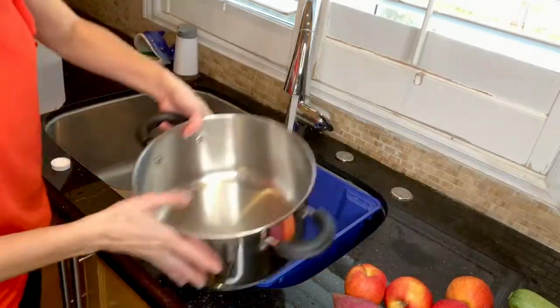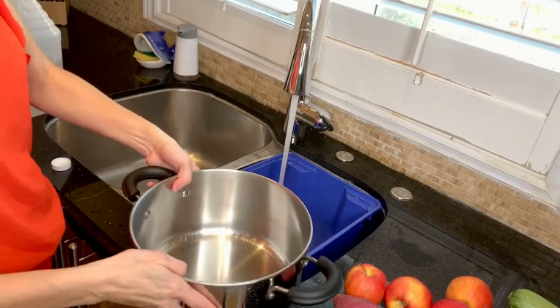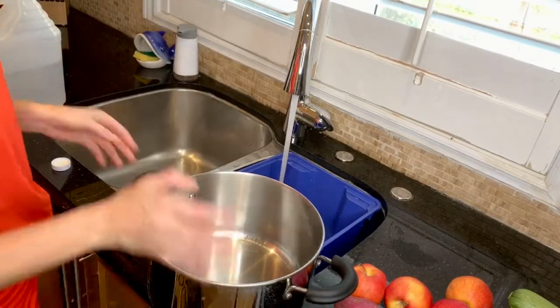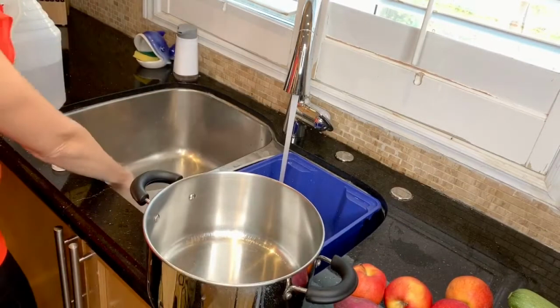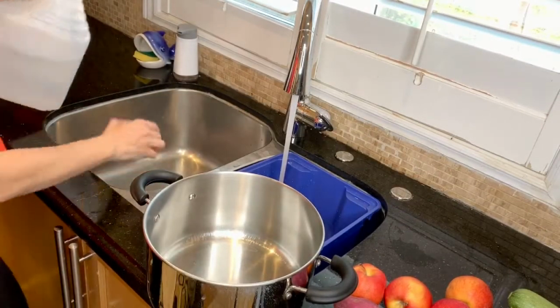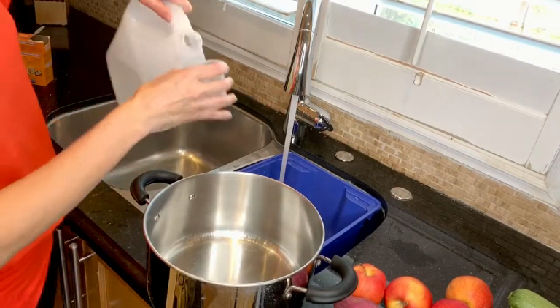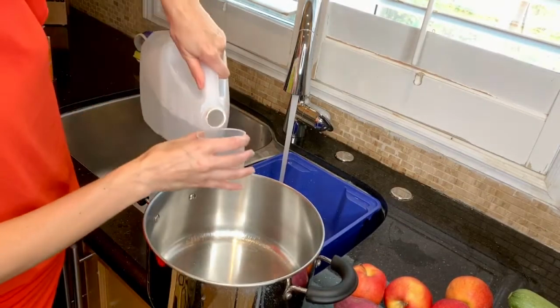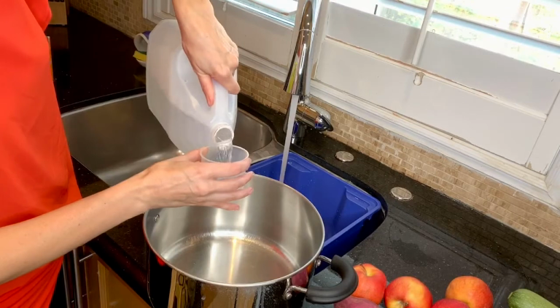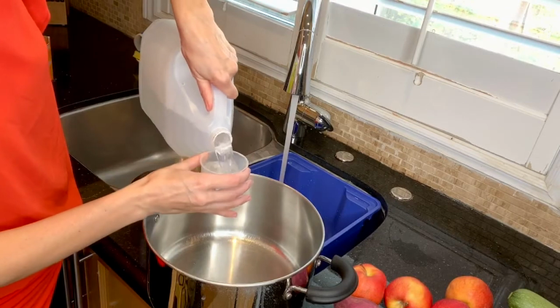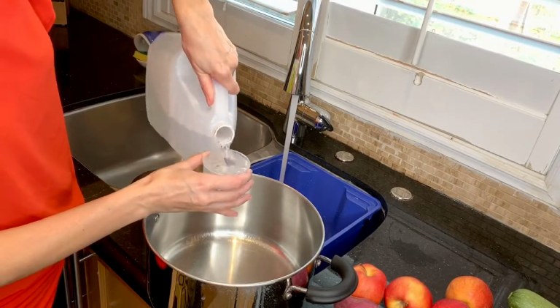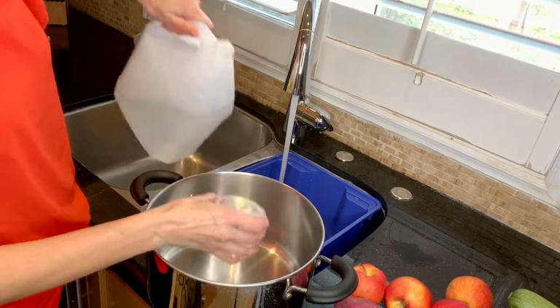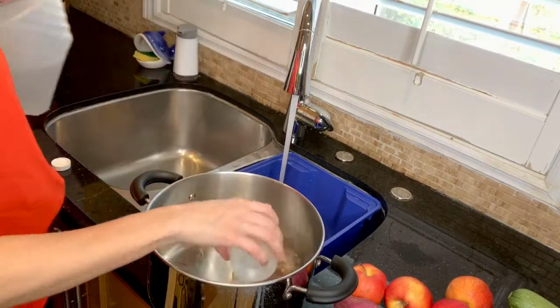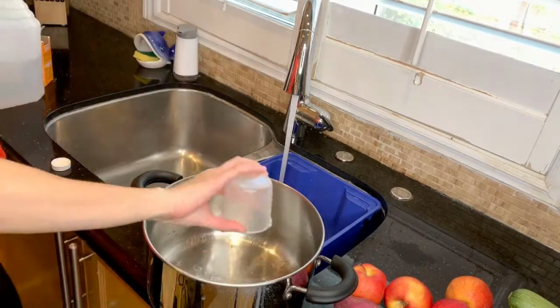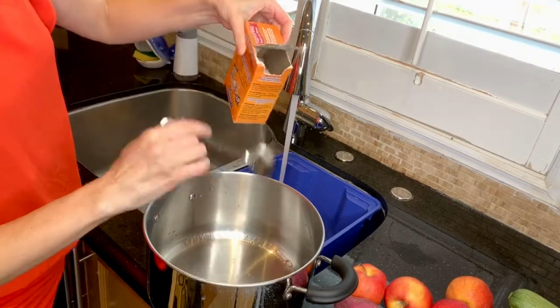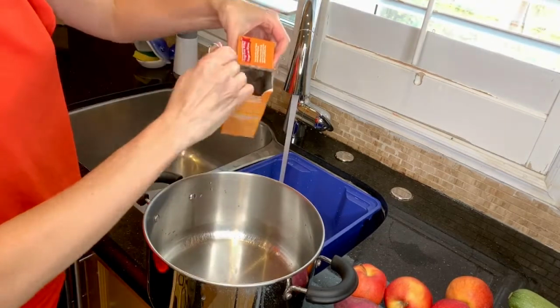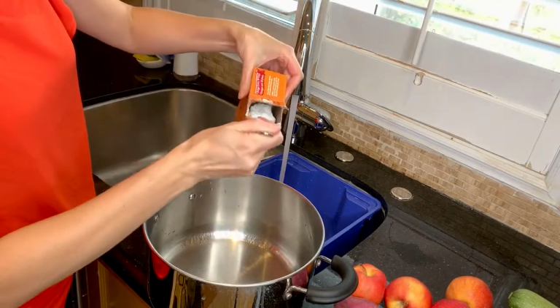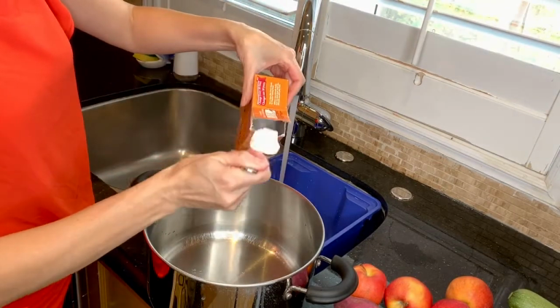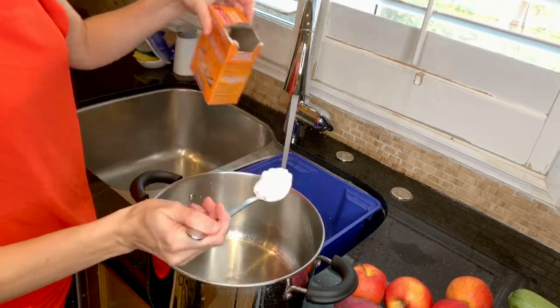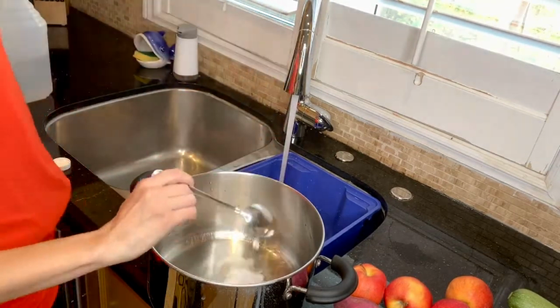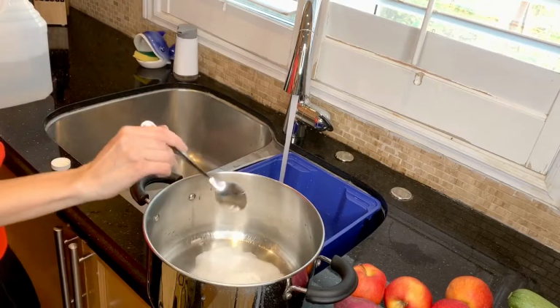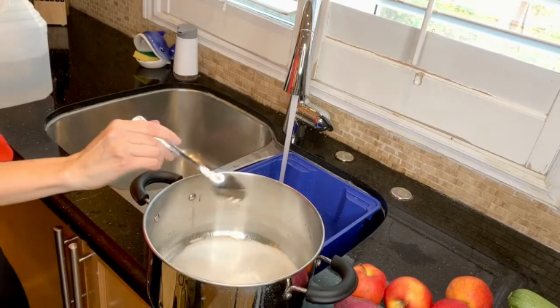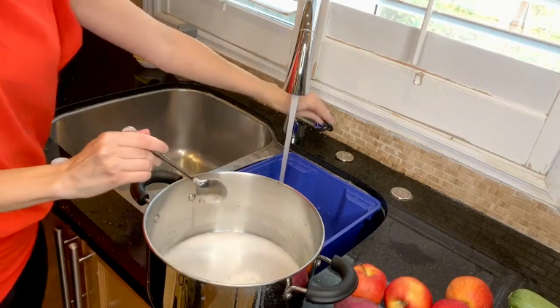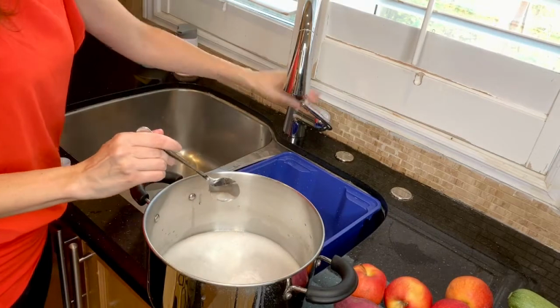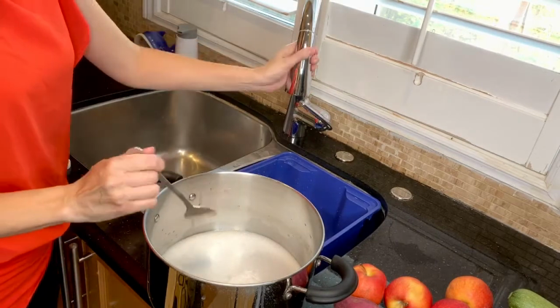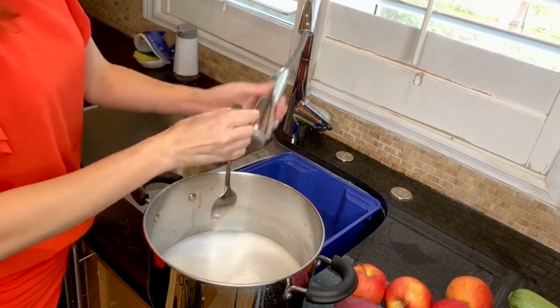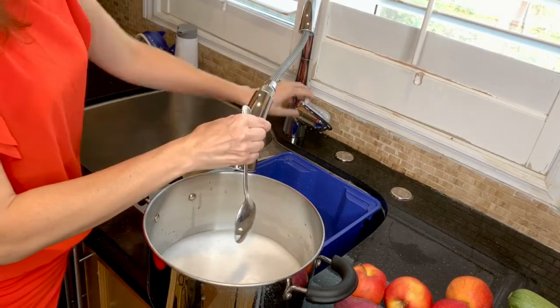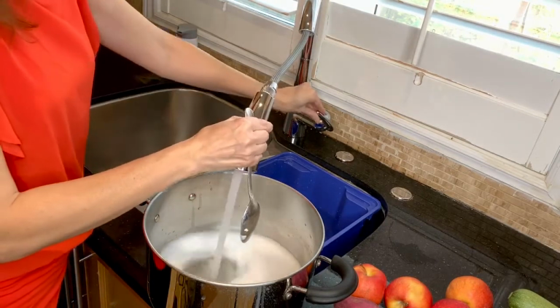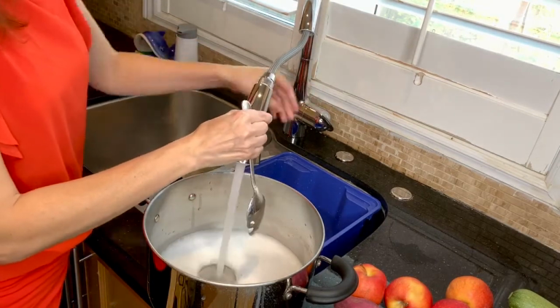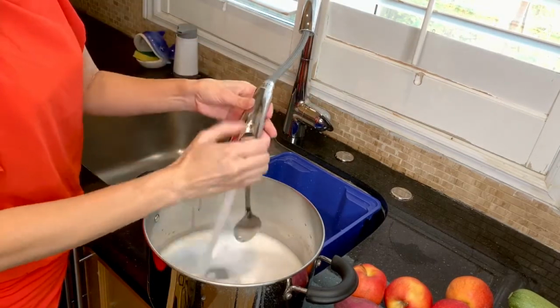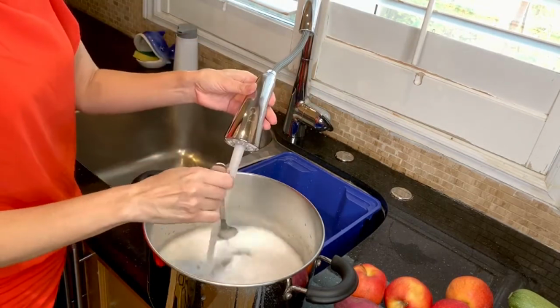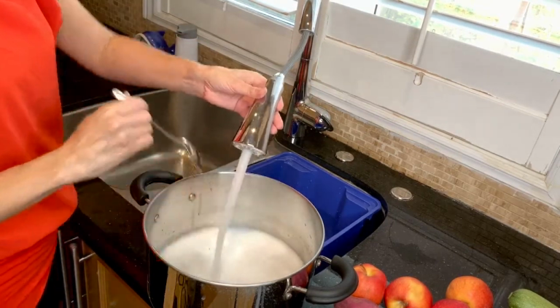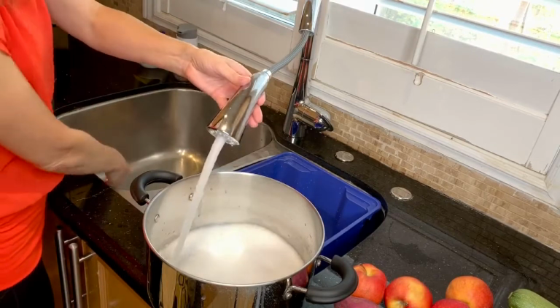For the pot, add just one cup of vinegar and one tablespoon of baking soda, then add water as much as you need.